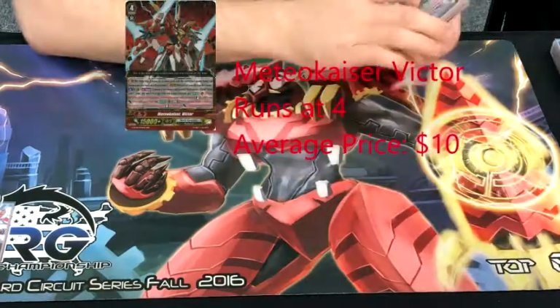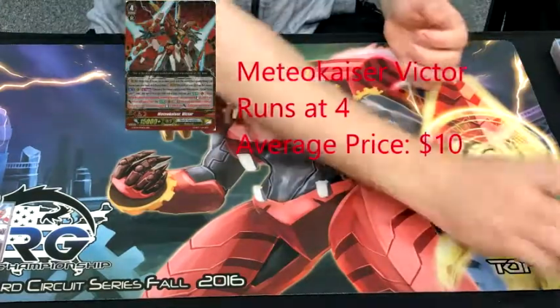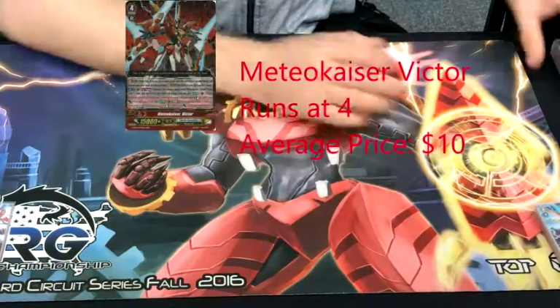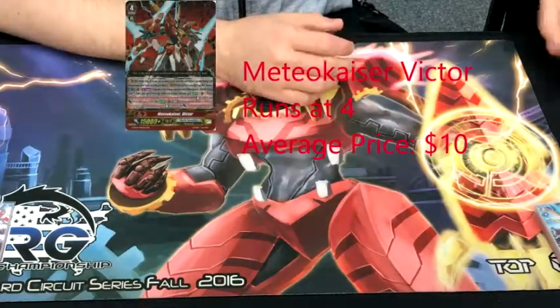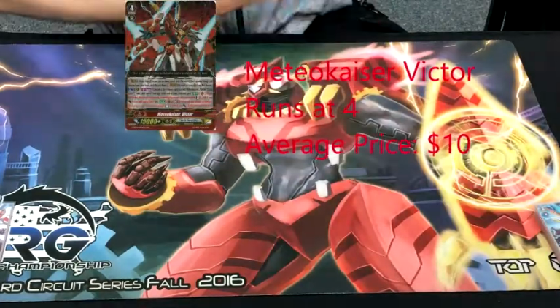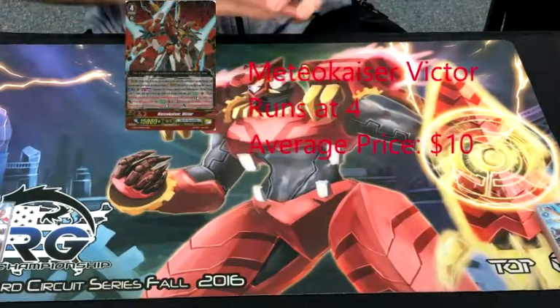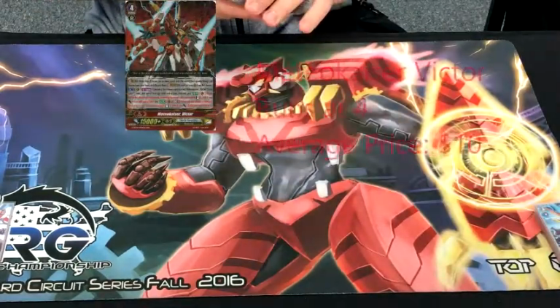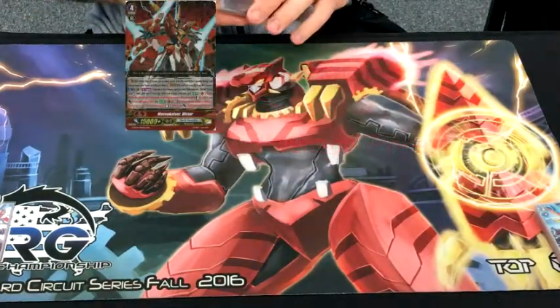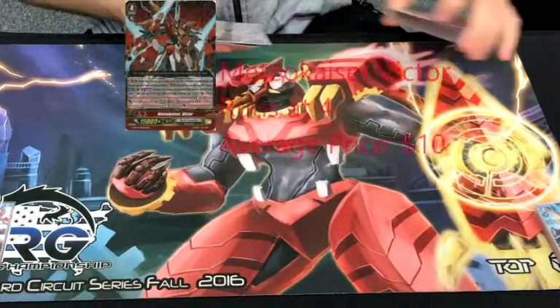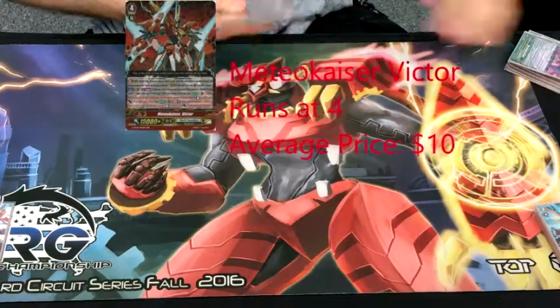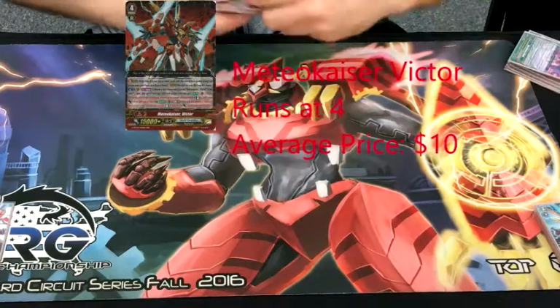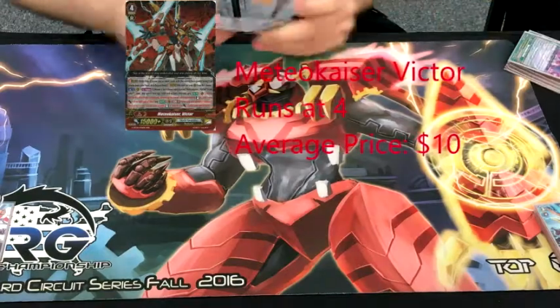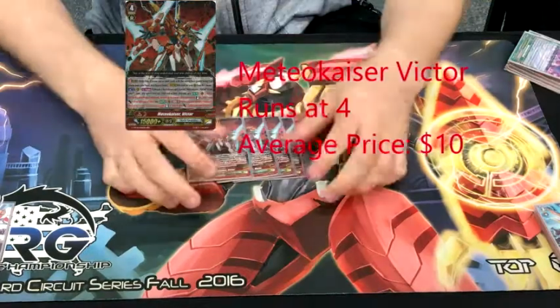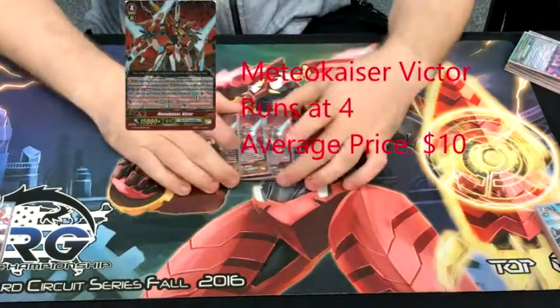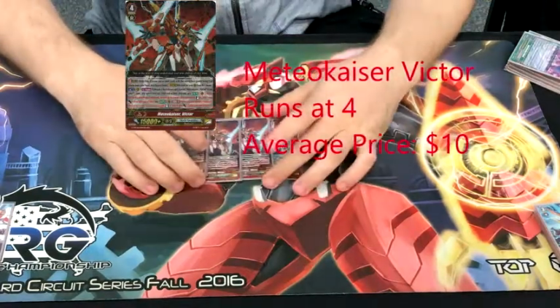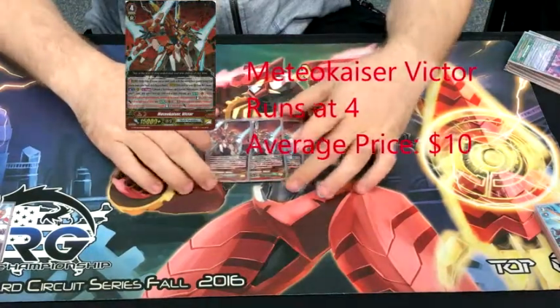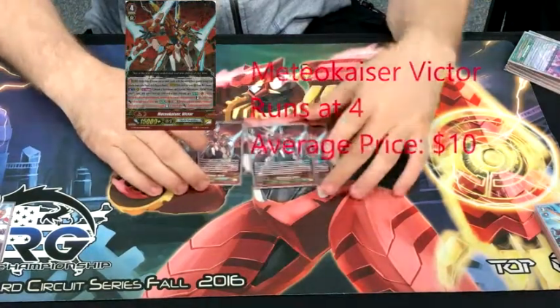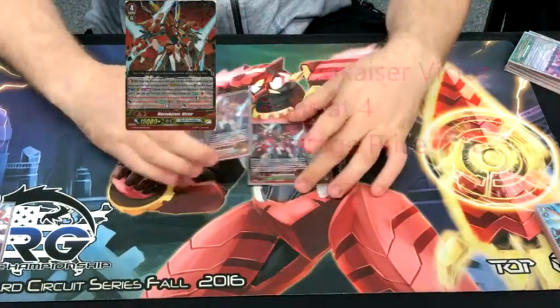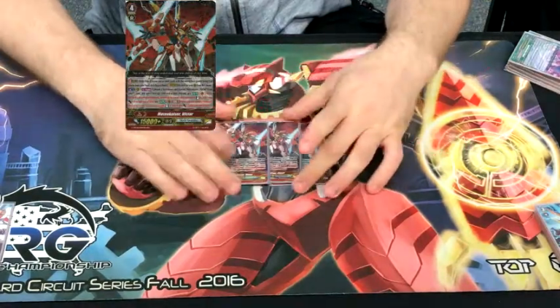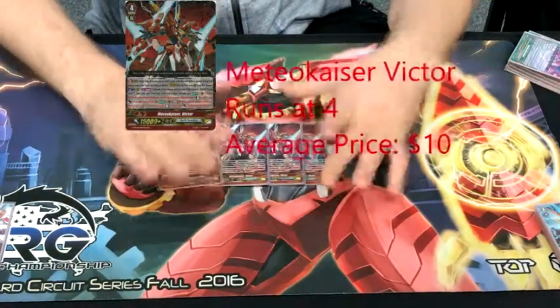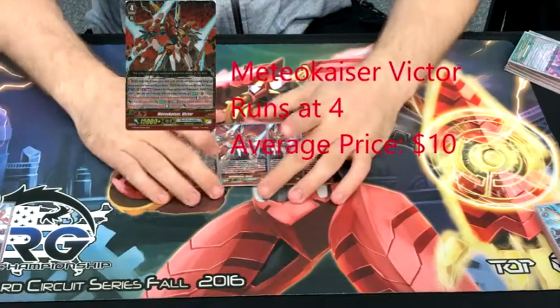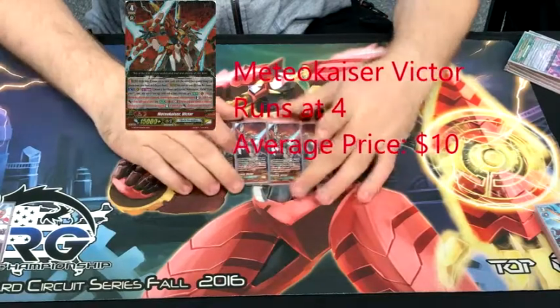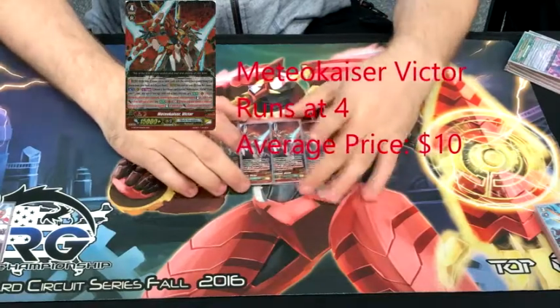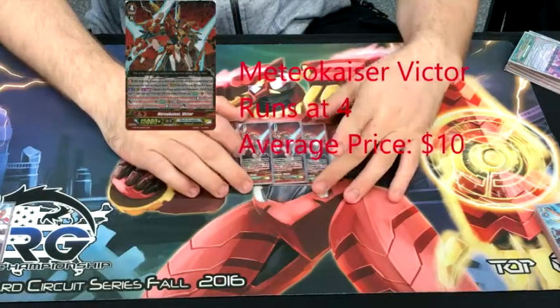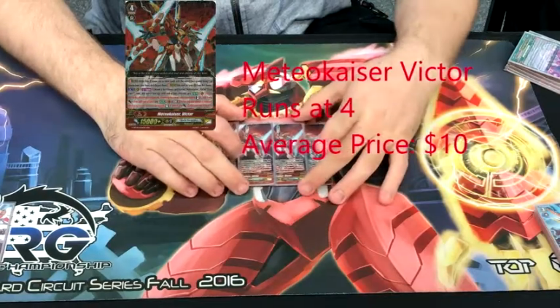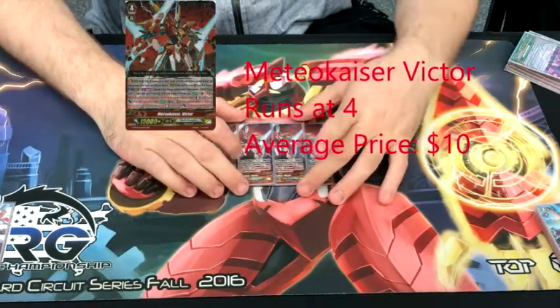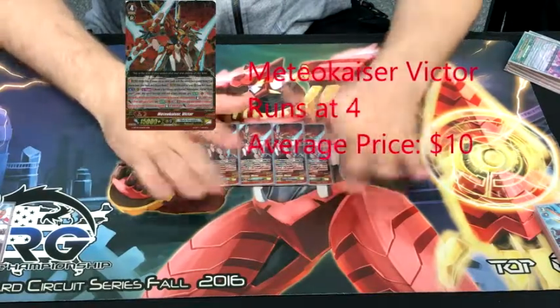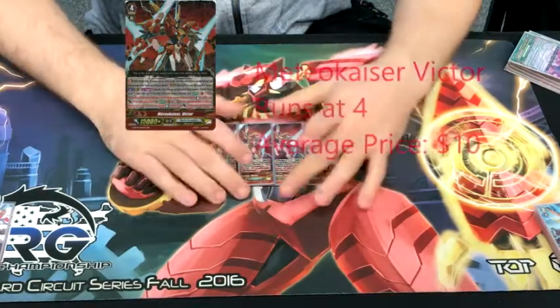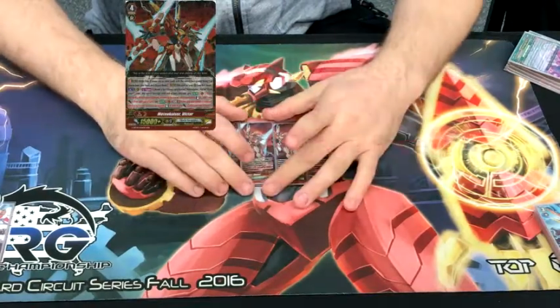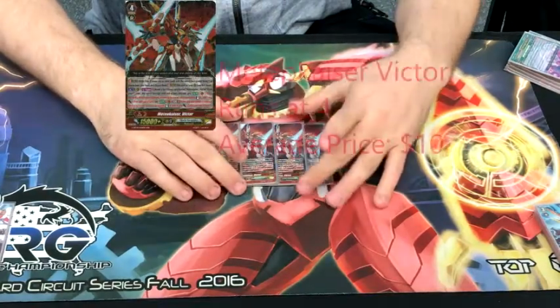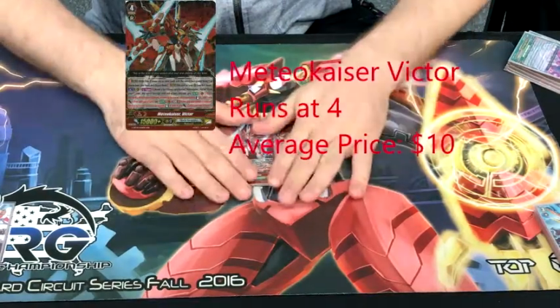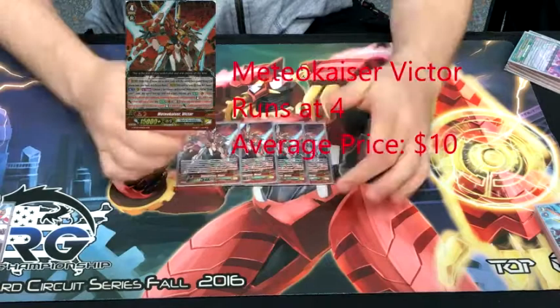Moving on to the G-Zone. 4 Medialkaiser Victor — this card is amazing. This card alone can push your opponent to 5 damage on the first stride if you're doing things with any of your pieces.